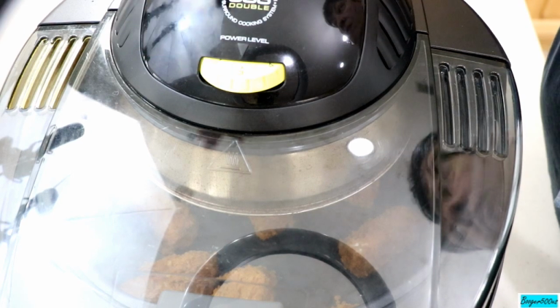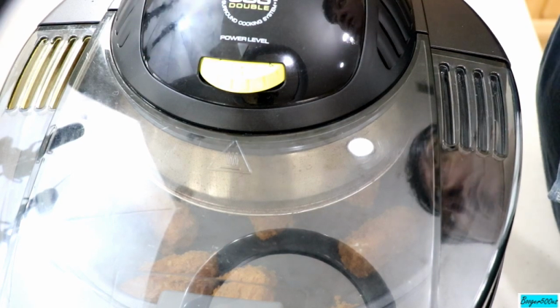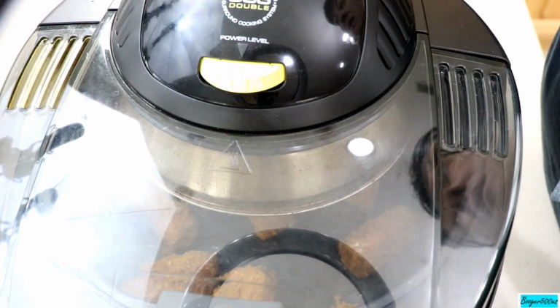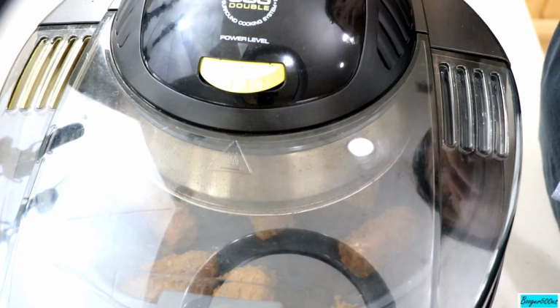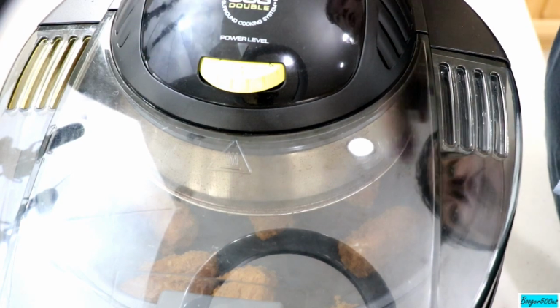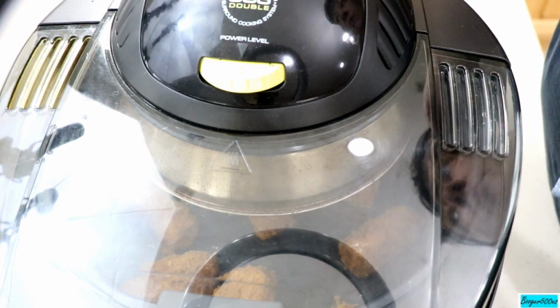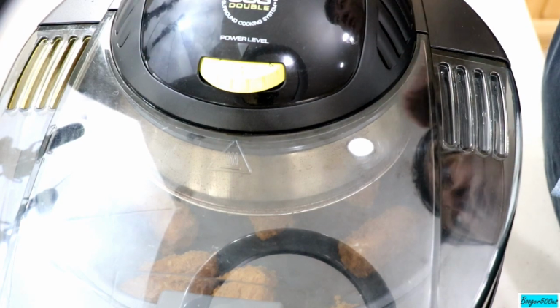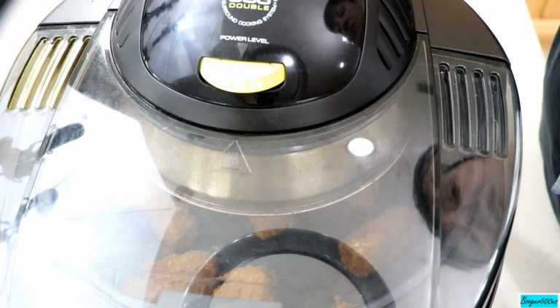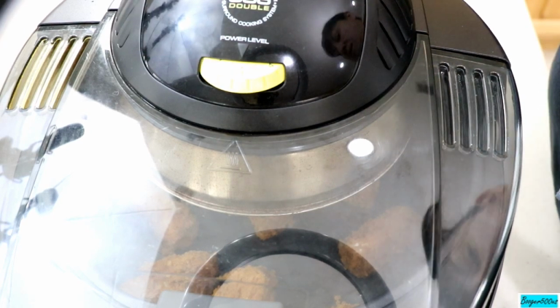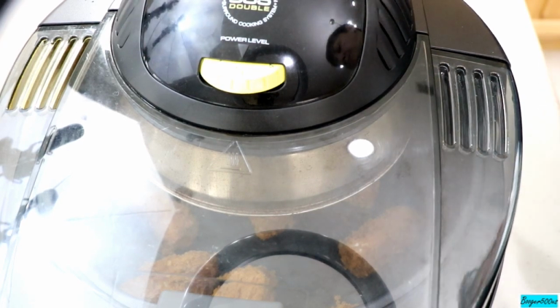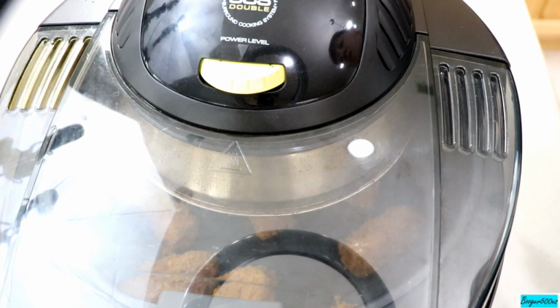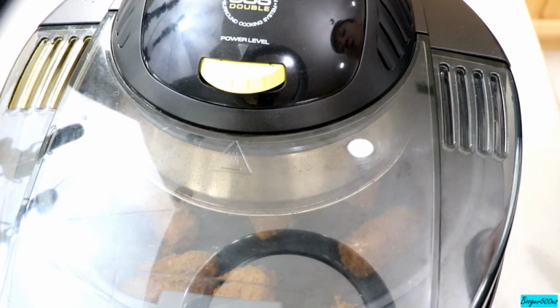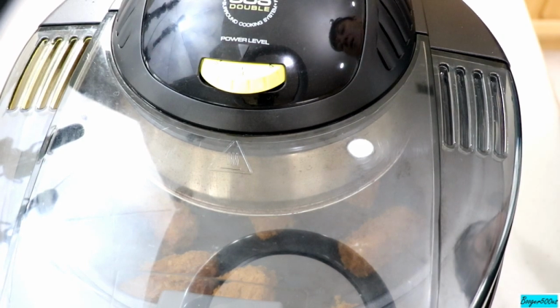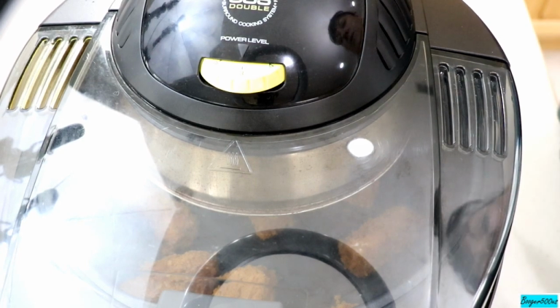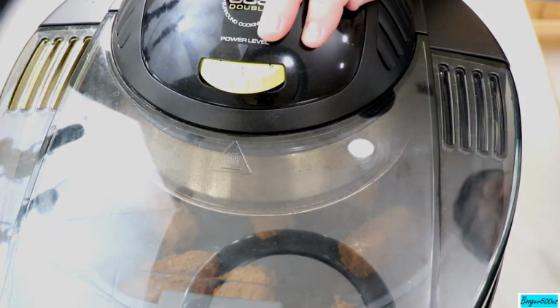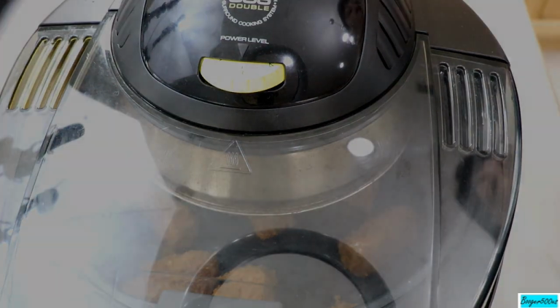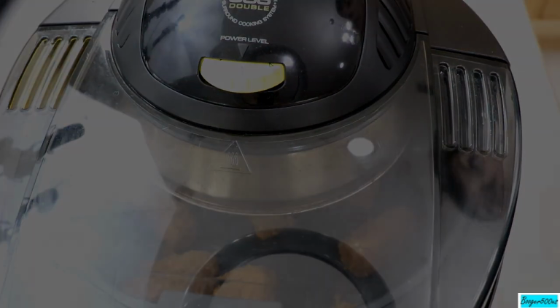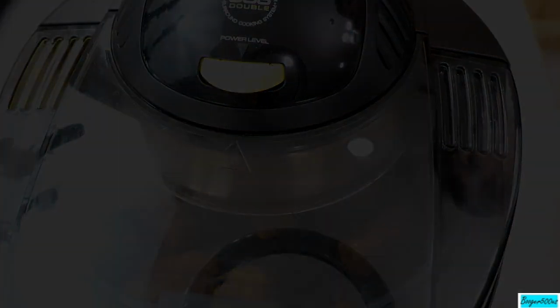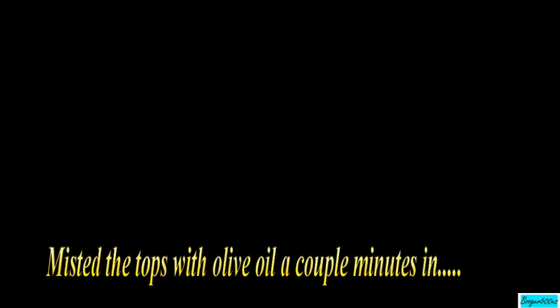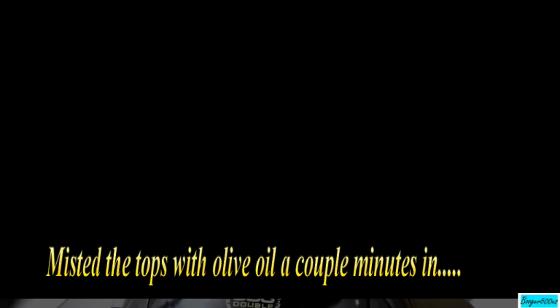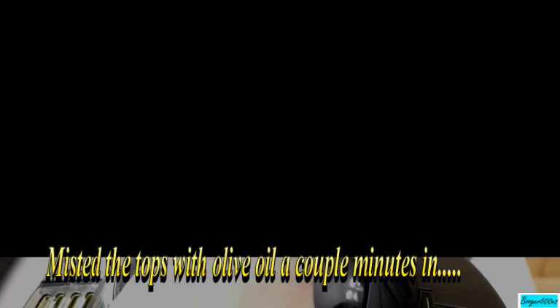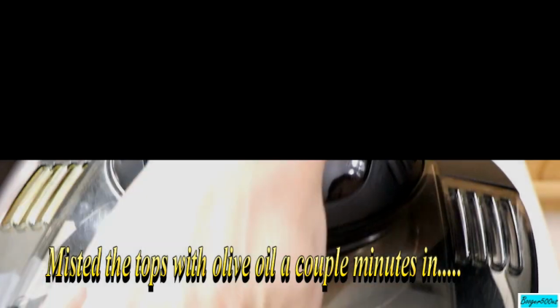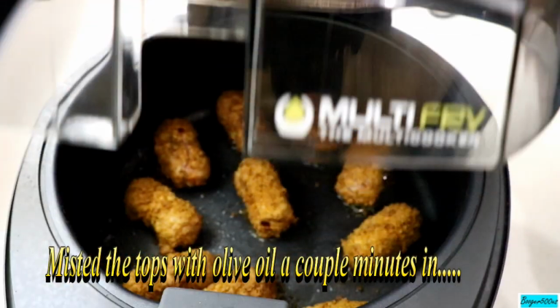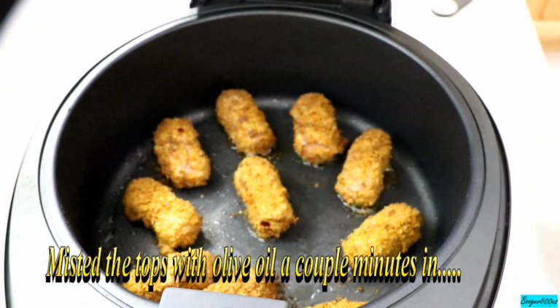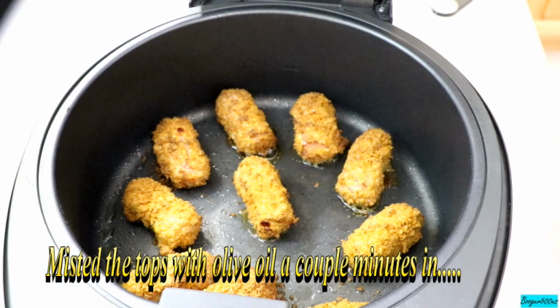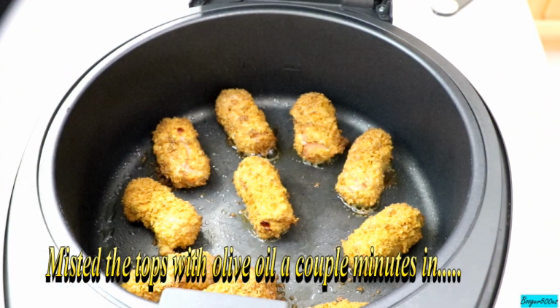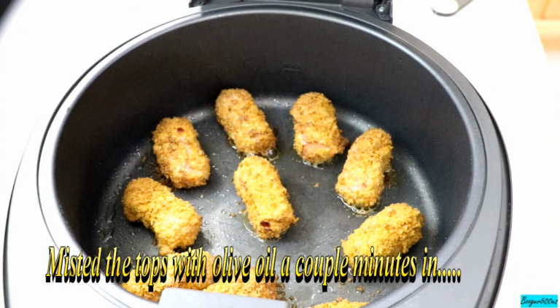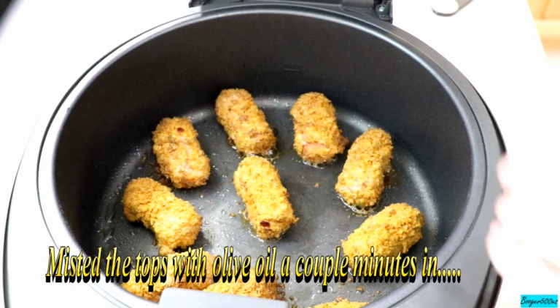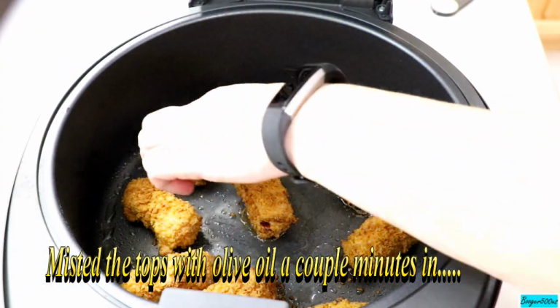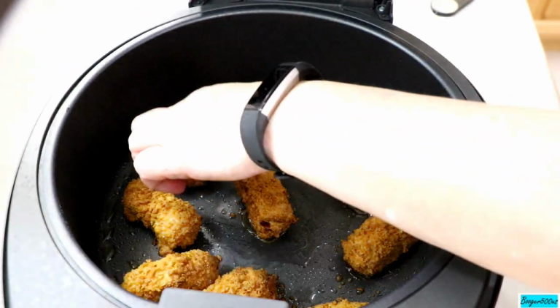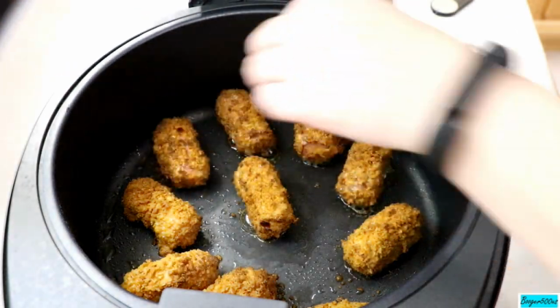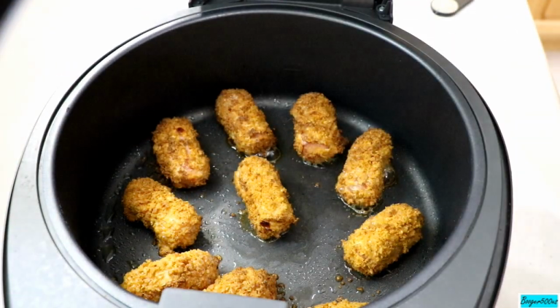I want the hot dog to heat up and cook a little bit with the cheese and all that. So bottom on top on number three. About 10 minutes. Let's check it out. Oh gosh, yes — I'm going to call that done.